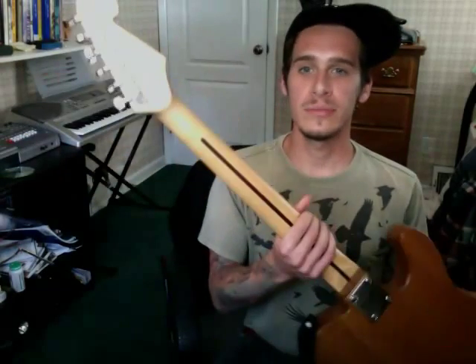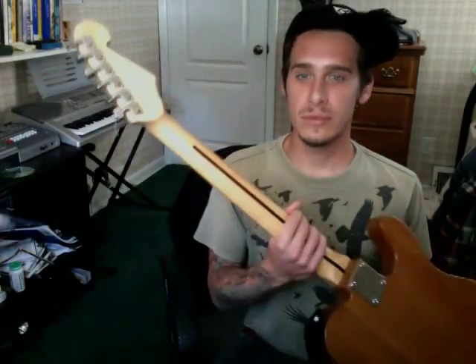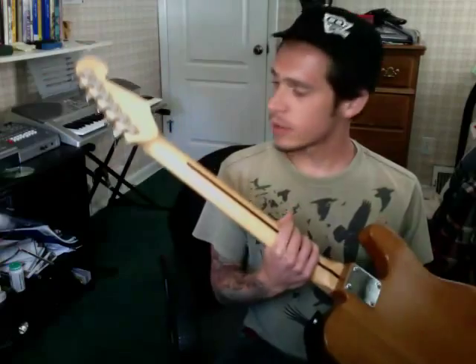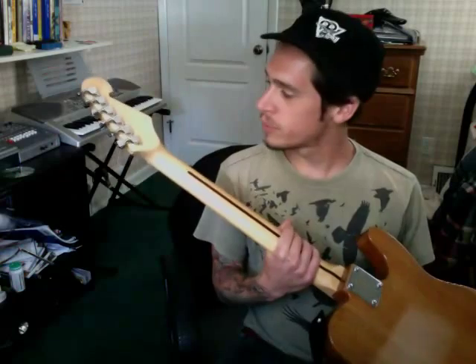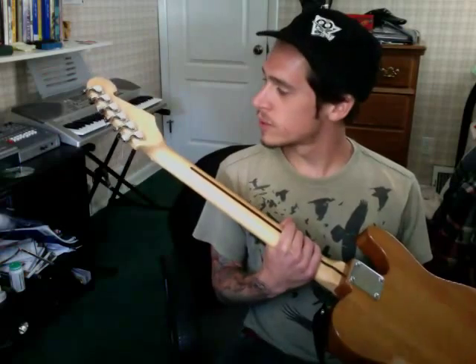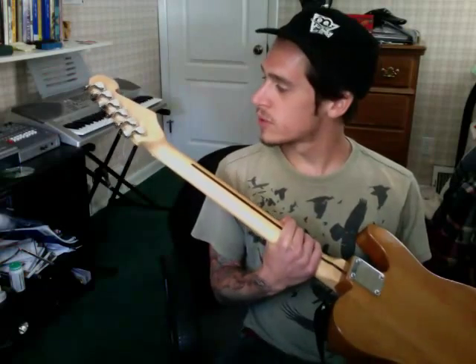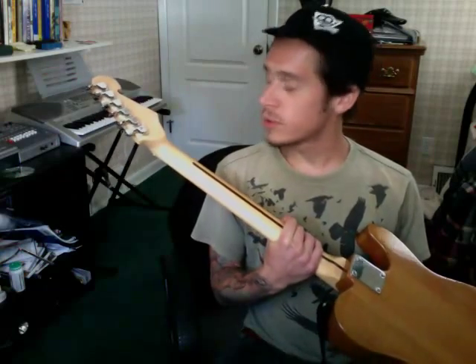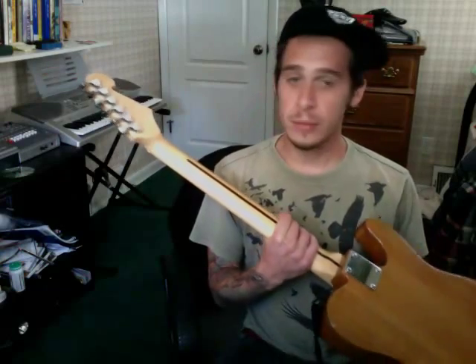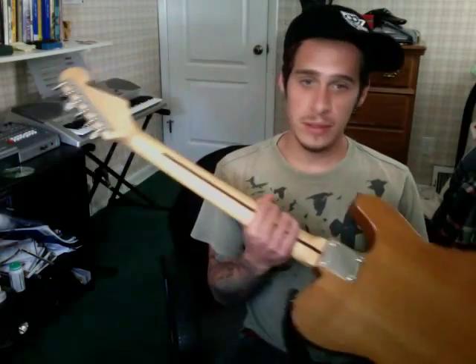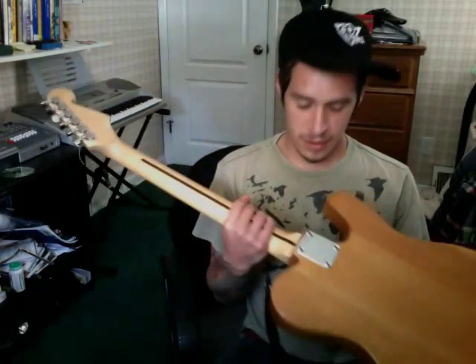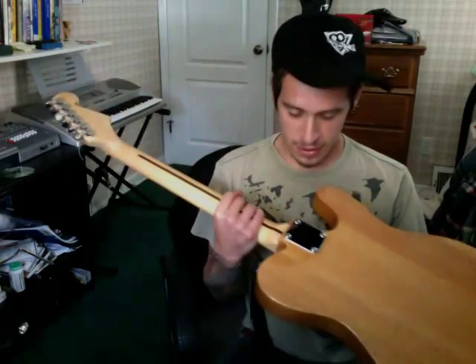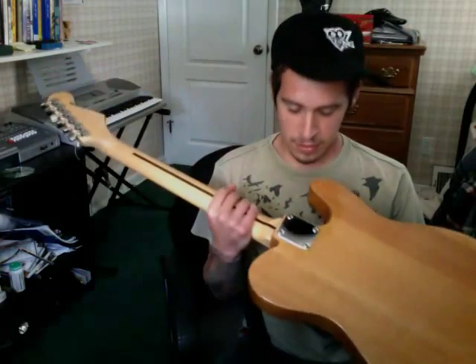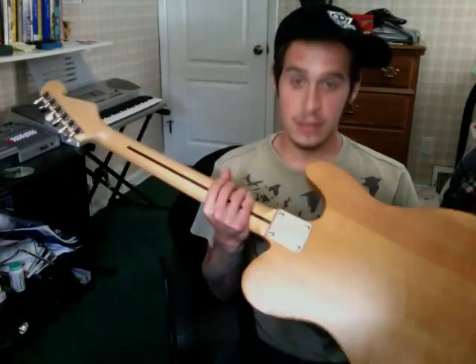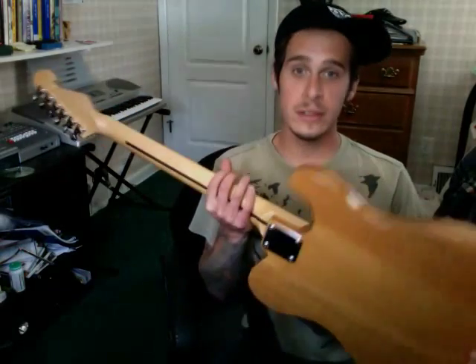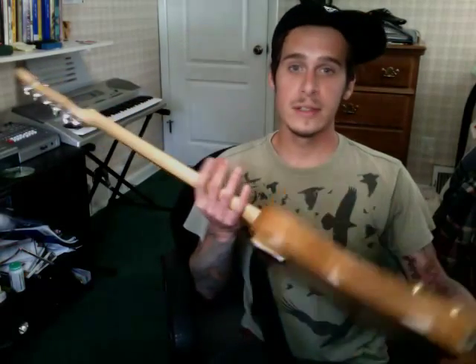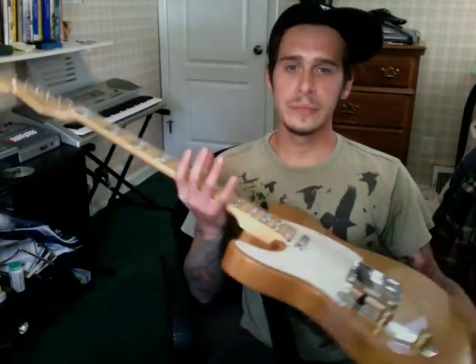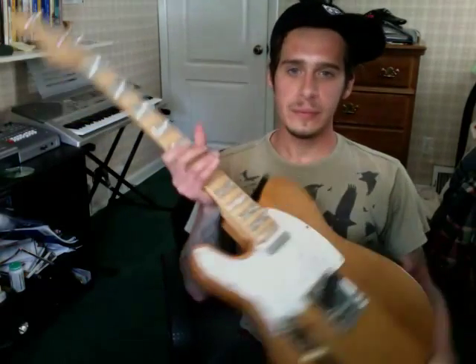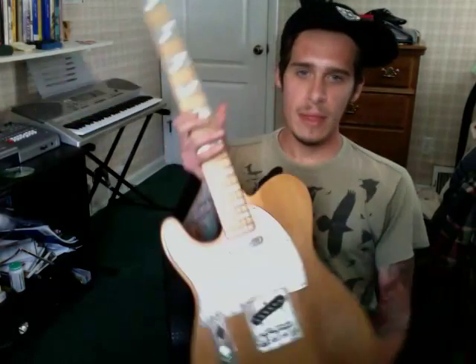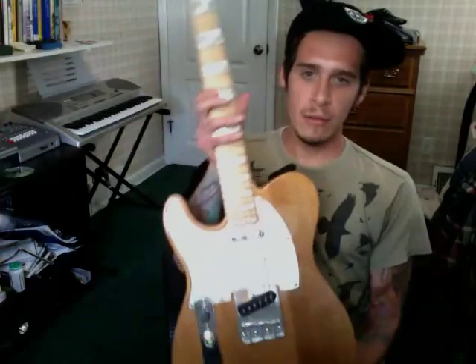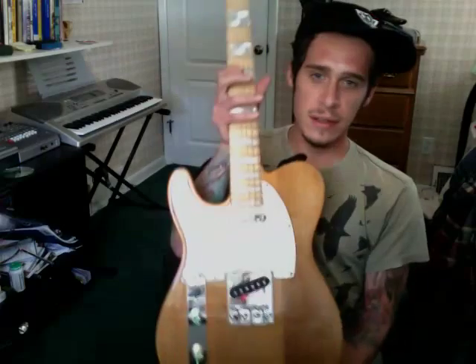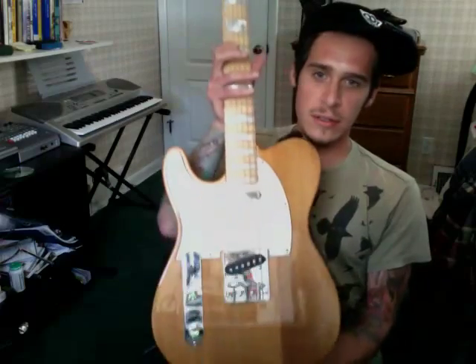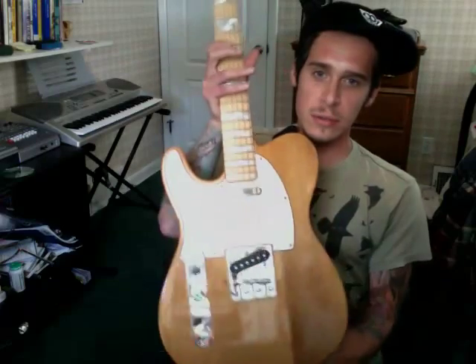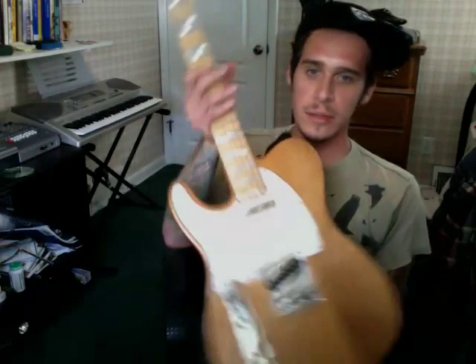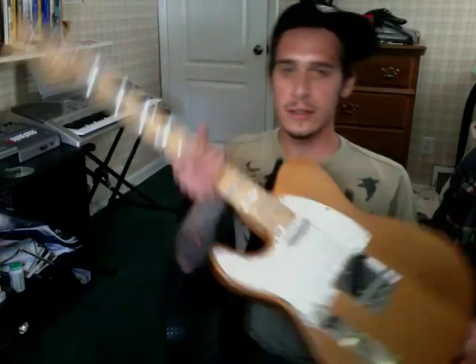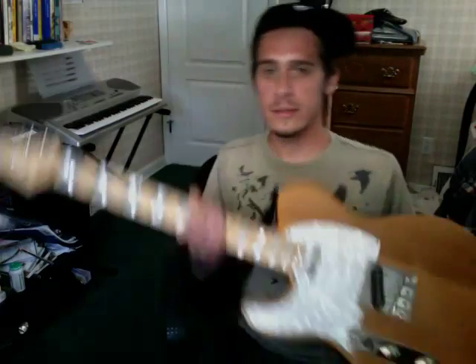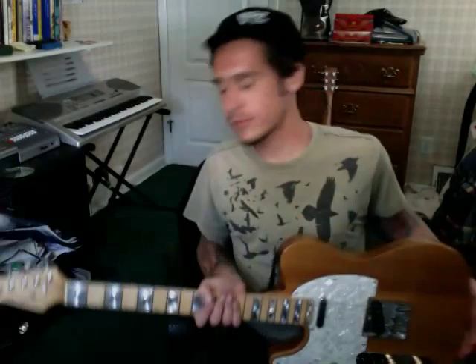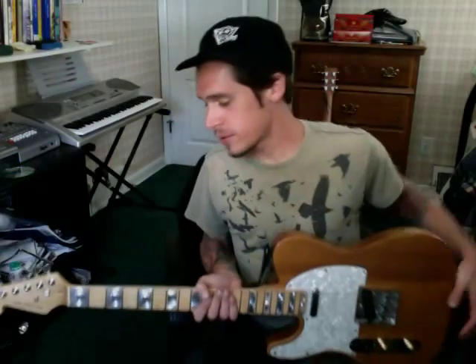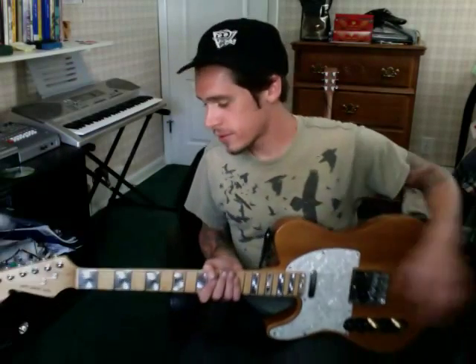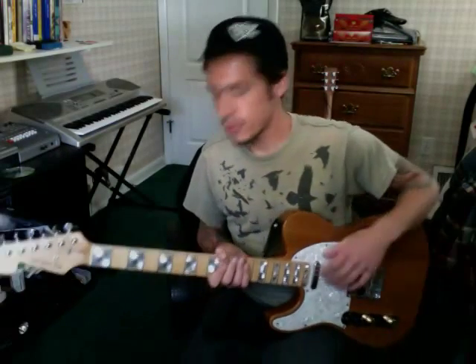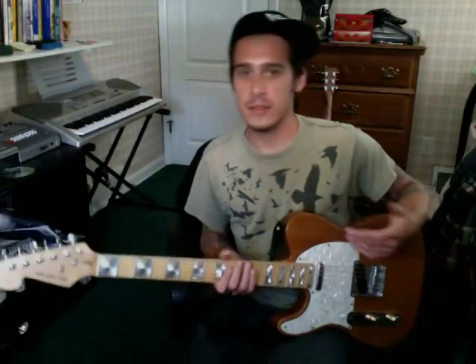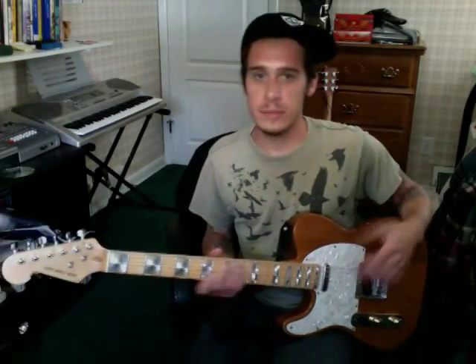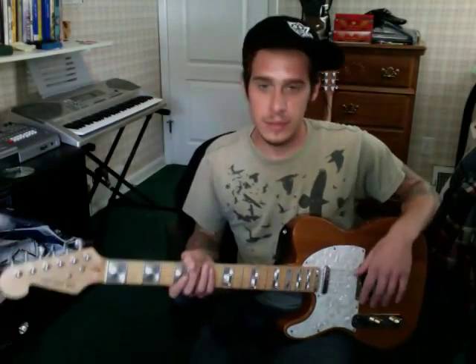There's not a serial number on this thing — it's got nothing on it, really. I read that they got sued by Fender for making some similar guitars.